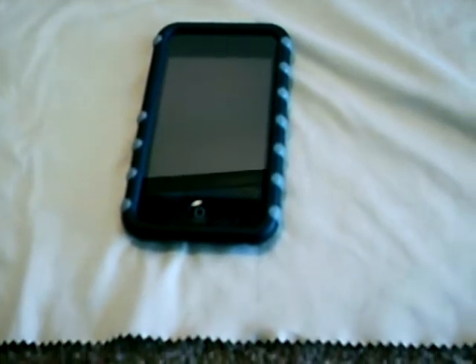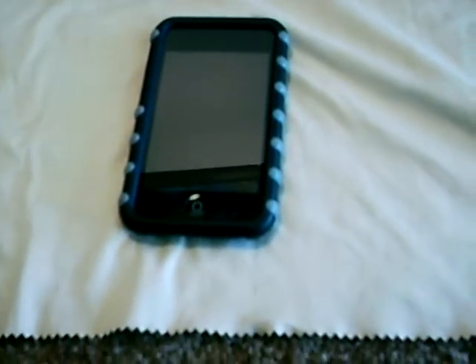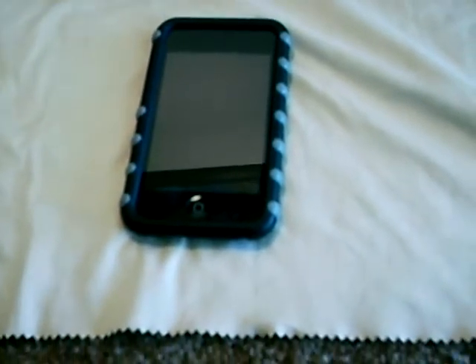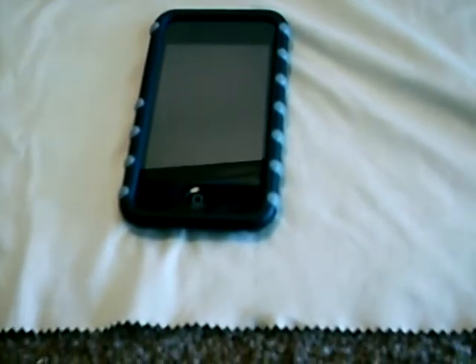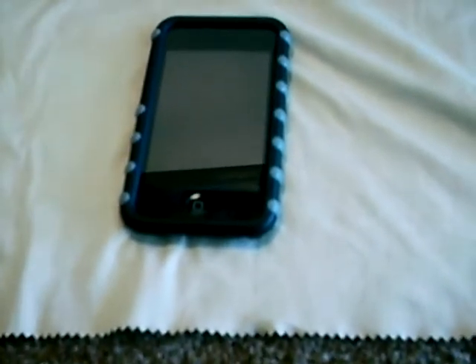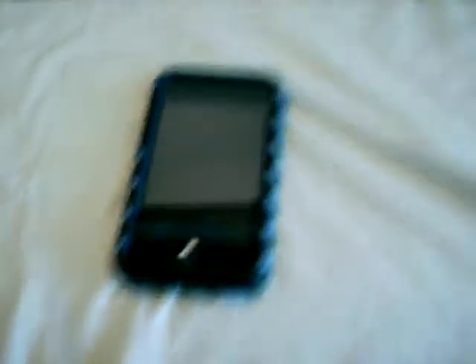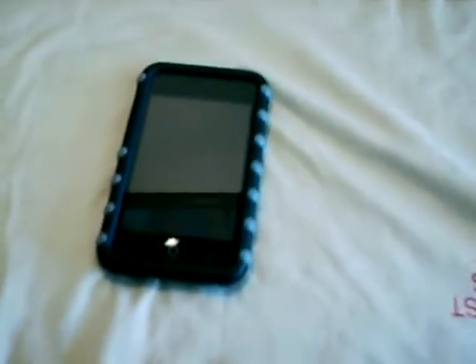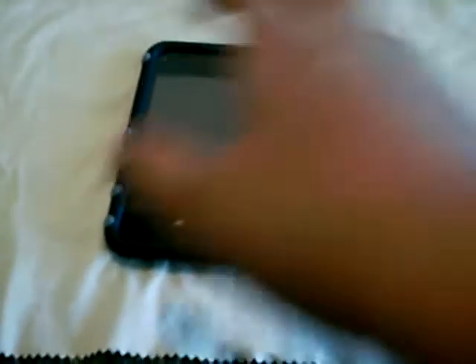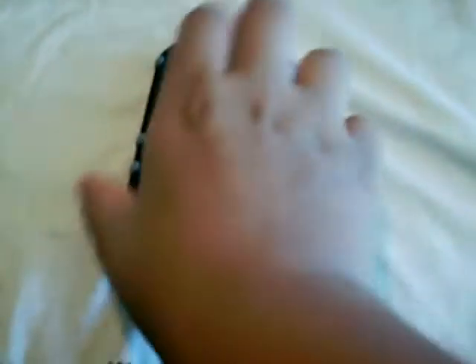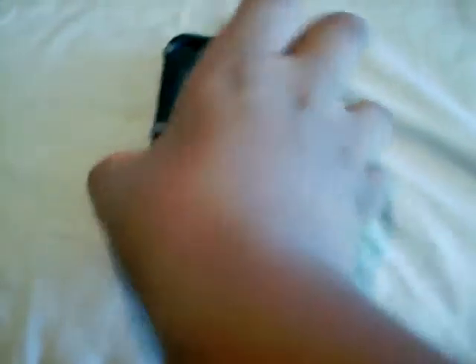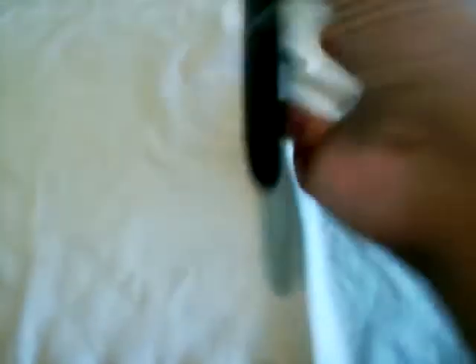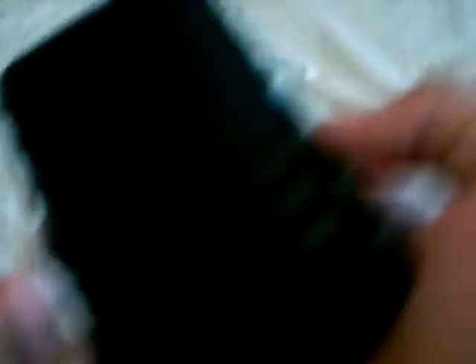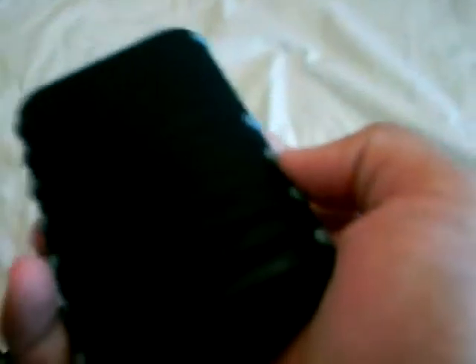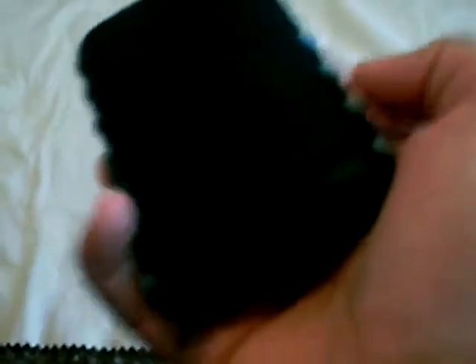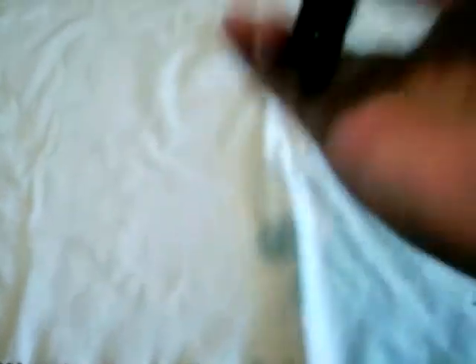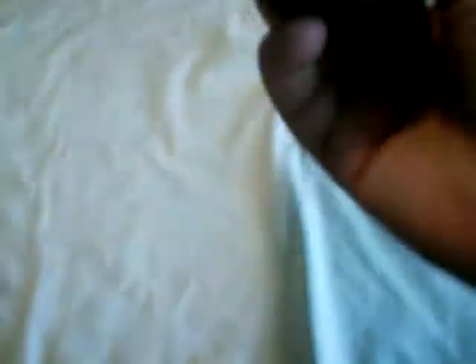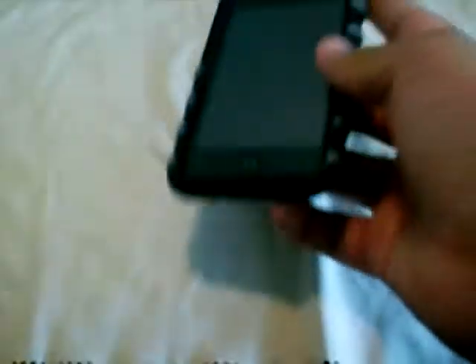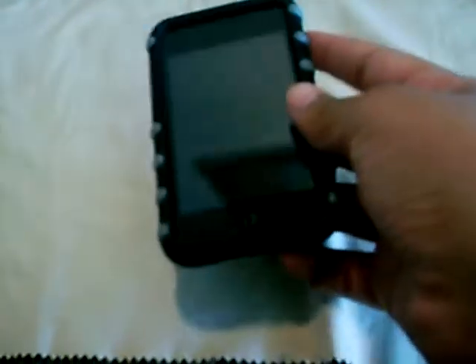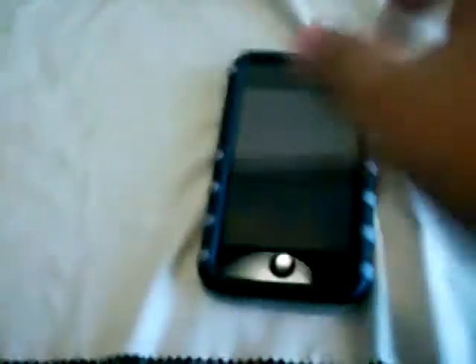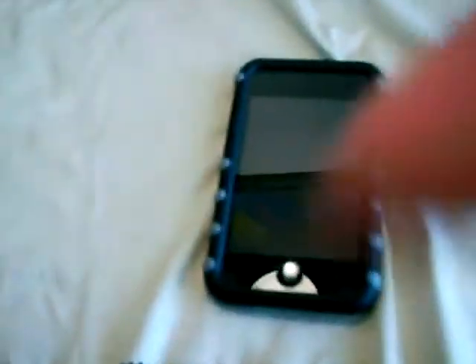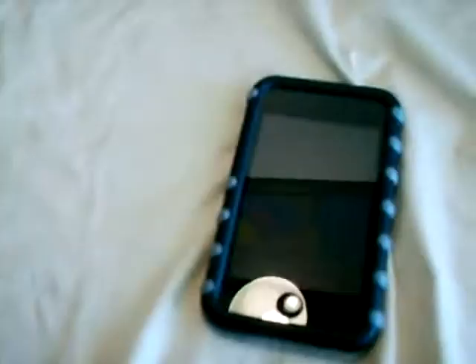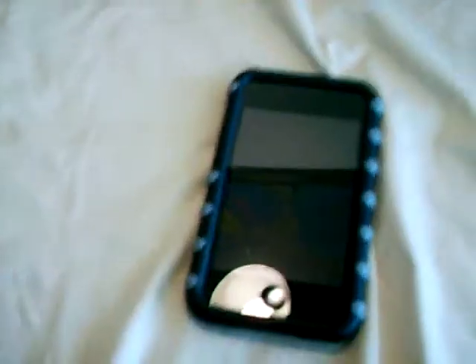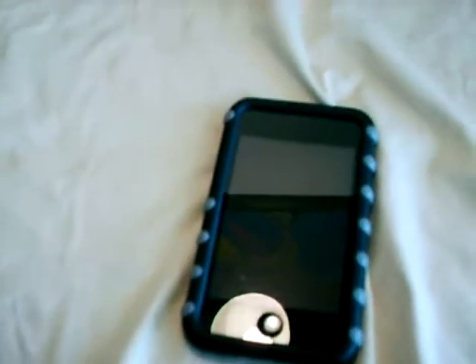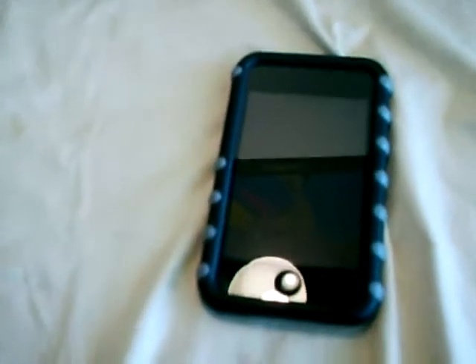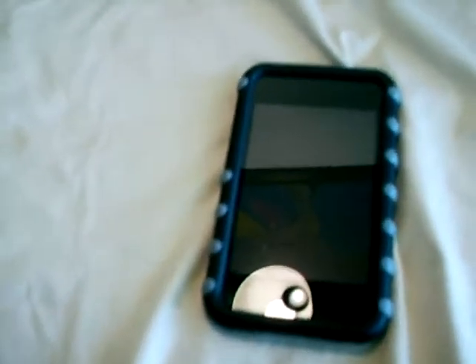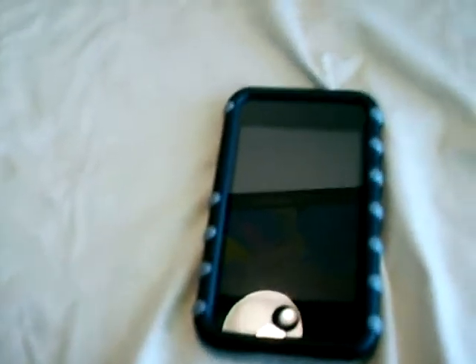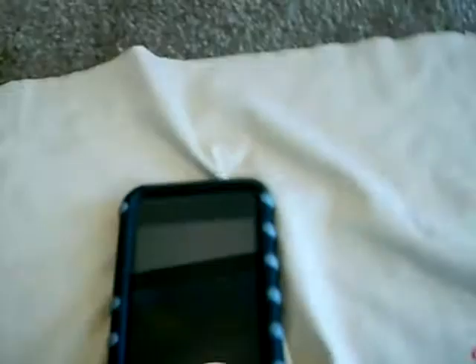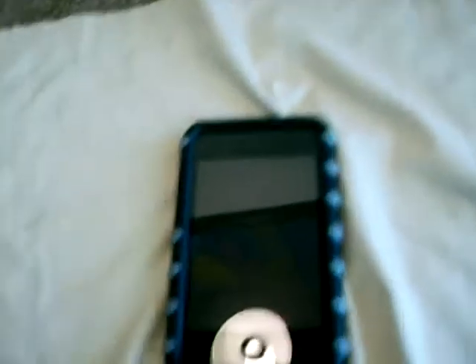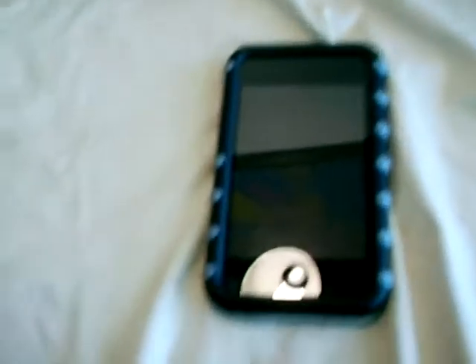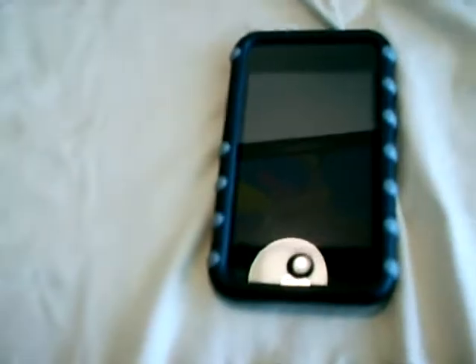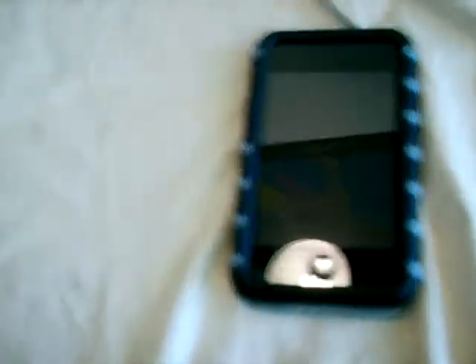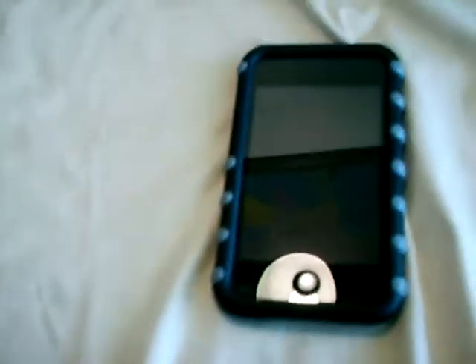This has been SonyGuy123 reviewing the DLO Jam Jacket Trek for iPod Touch, second generation. Thanks, guys. Rate, comment, subscribe, and I'll see you in the next video.